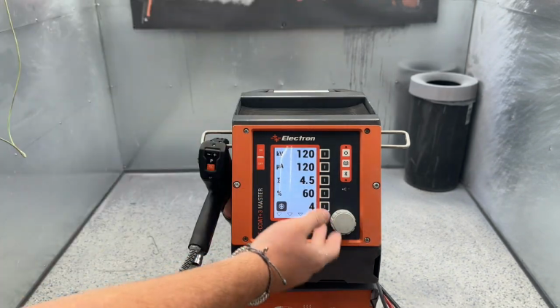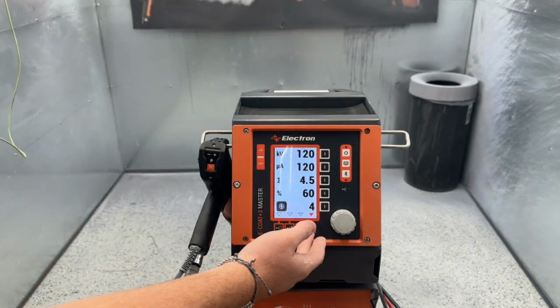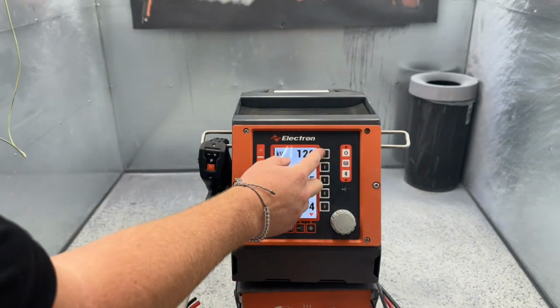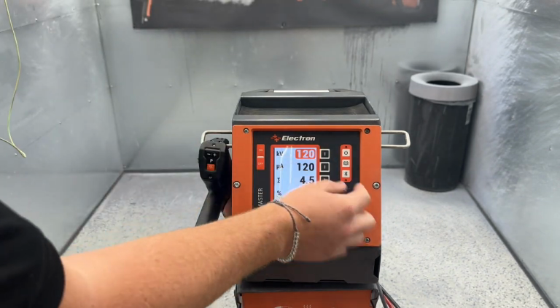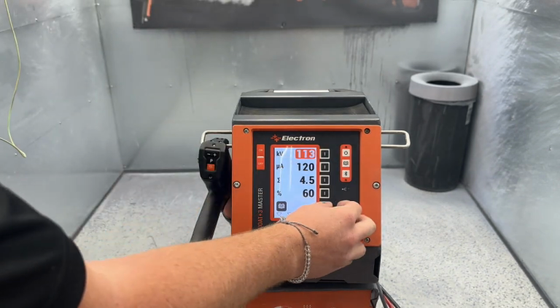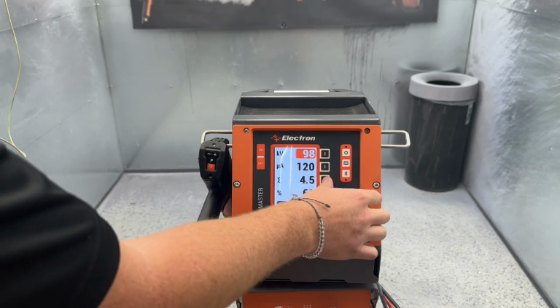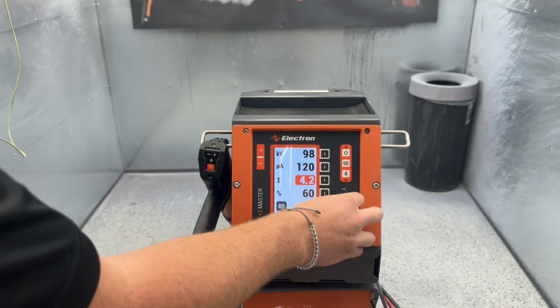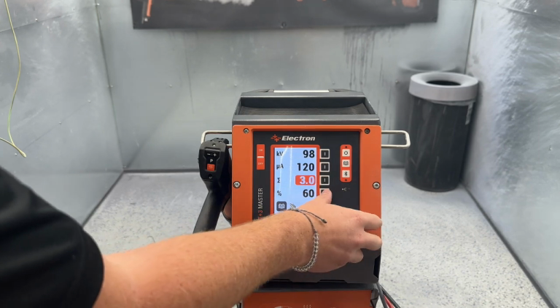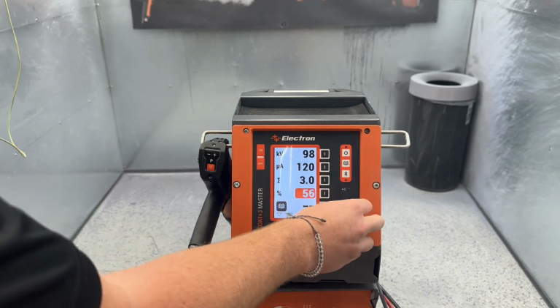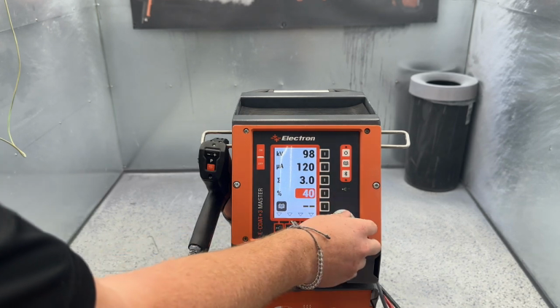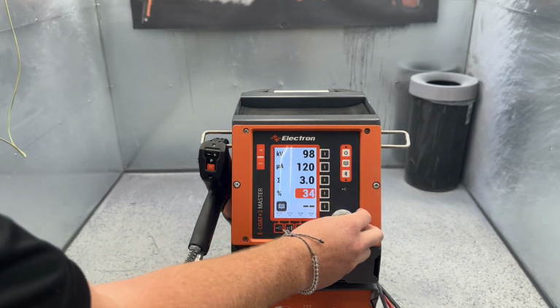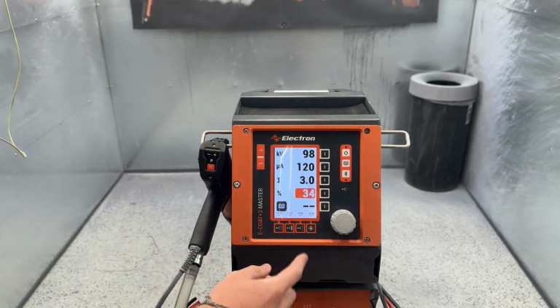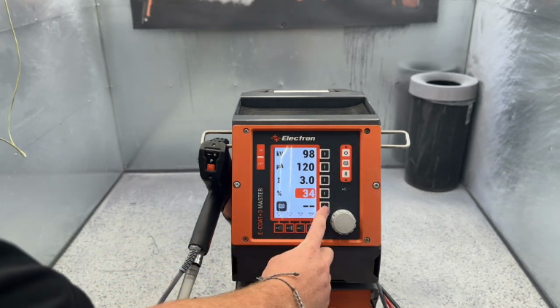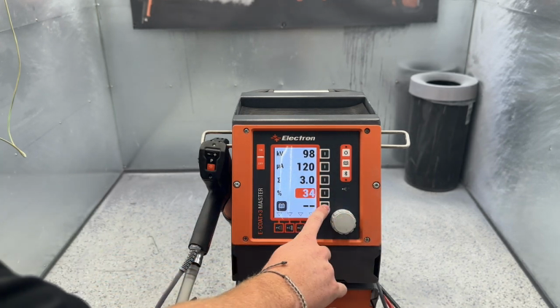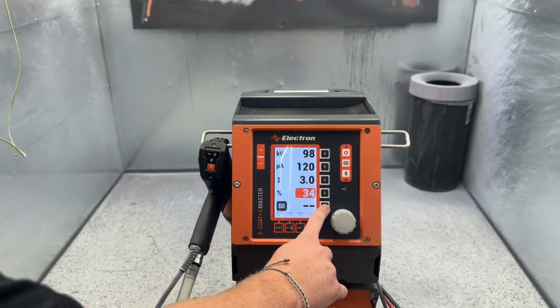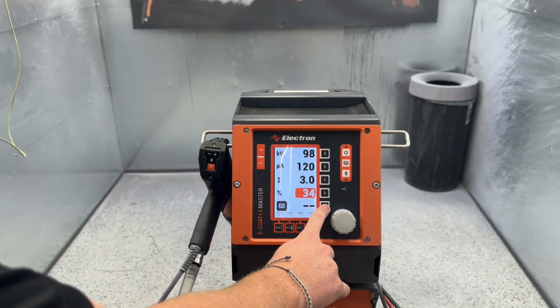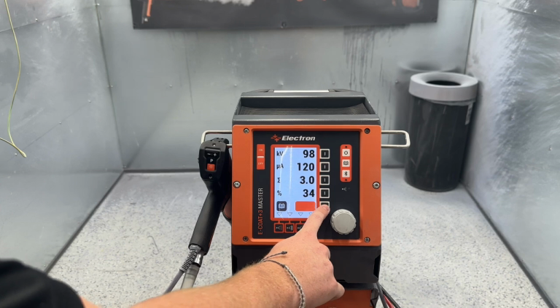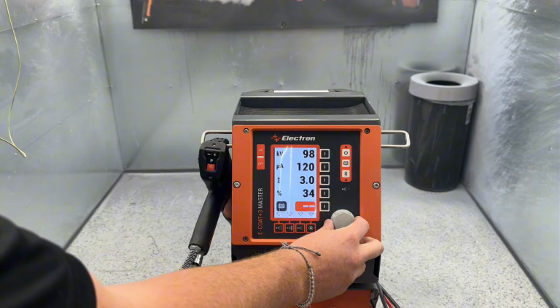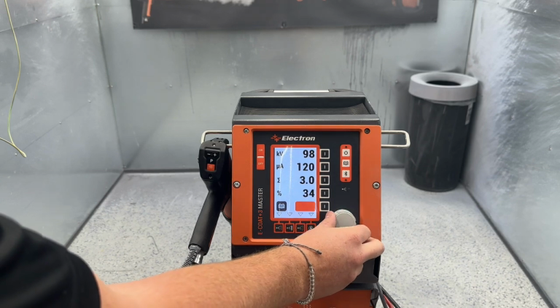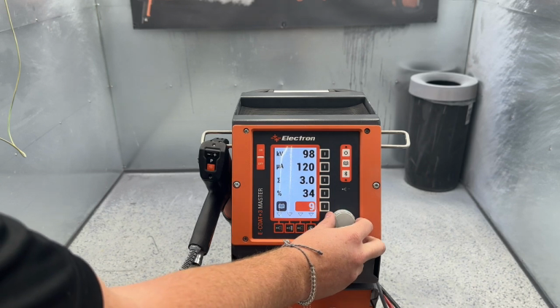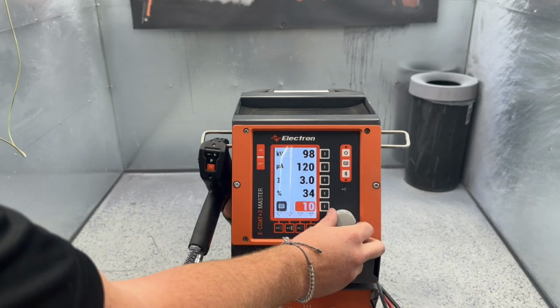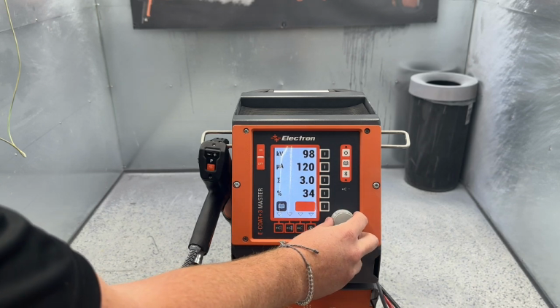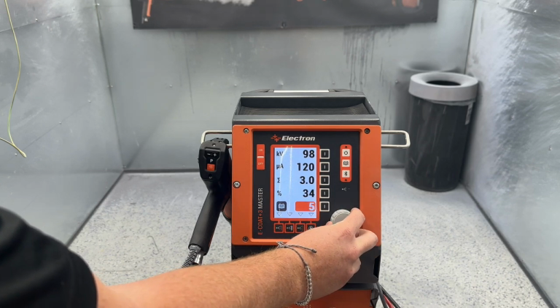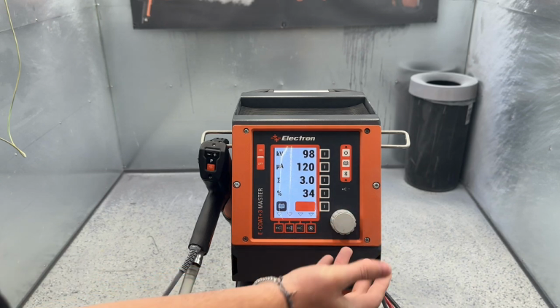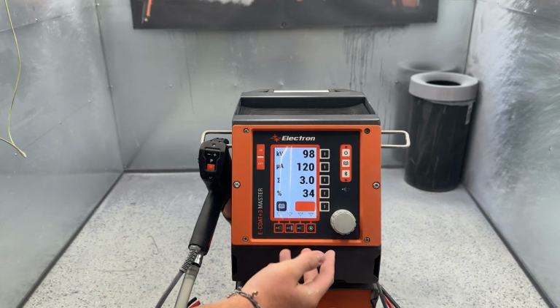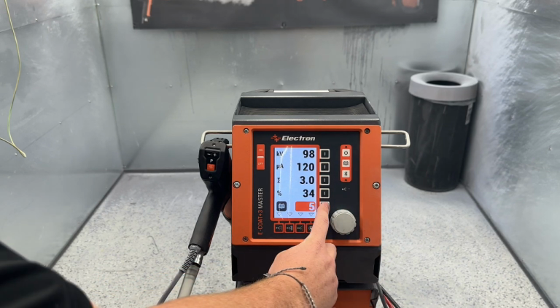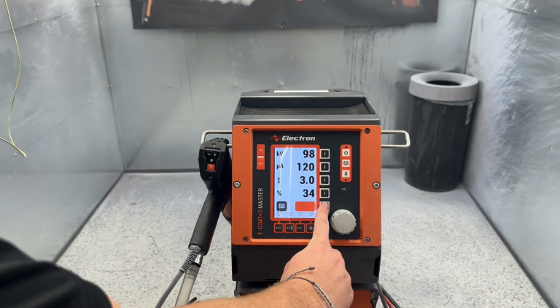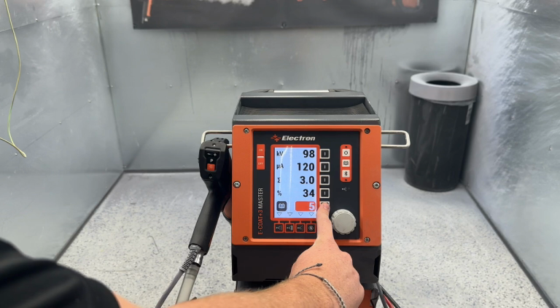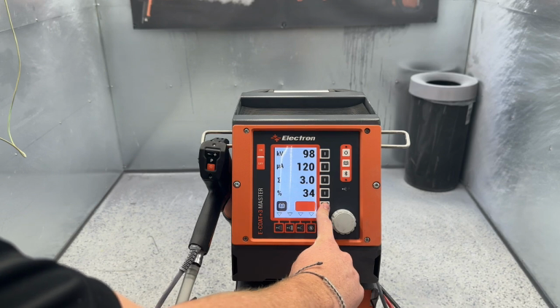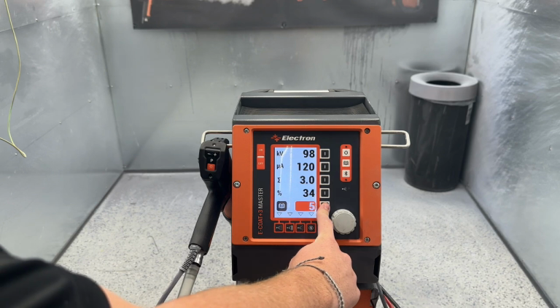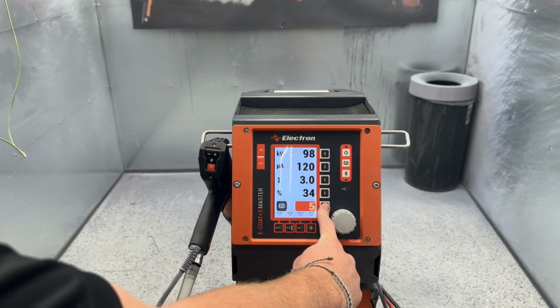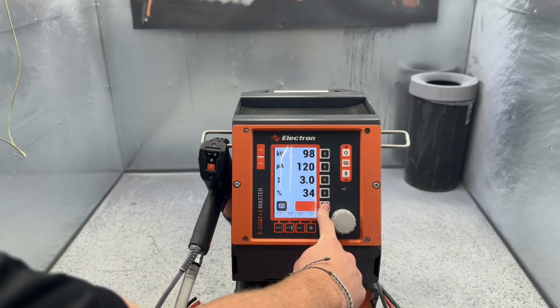We also have the ability to save programs. So if you like a program that works really well for a product that you do somewhat often, you can hold this button down — it'll start flashing. You're going to change it to whatever program you want, say program 5. Hold it down again and this is going to lock it into the system.